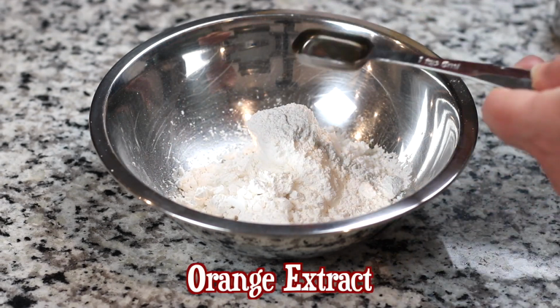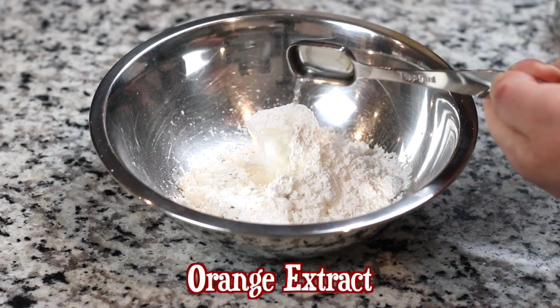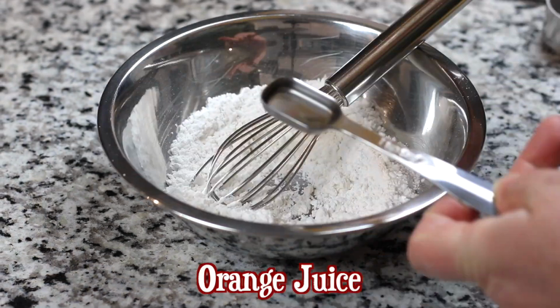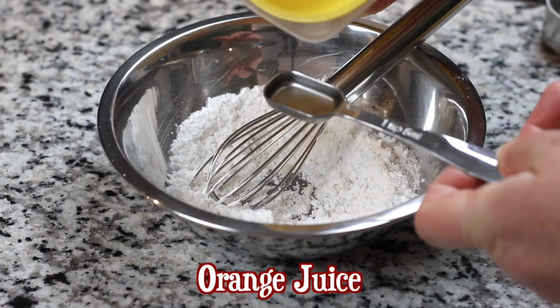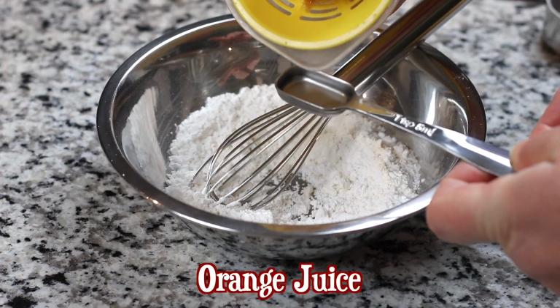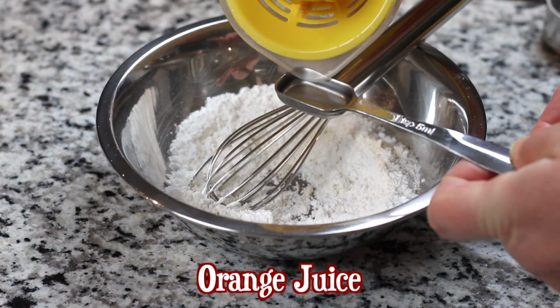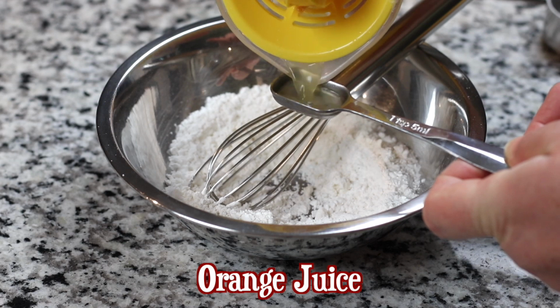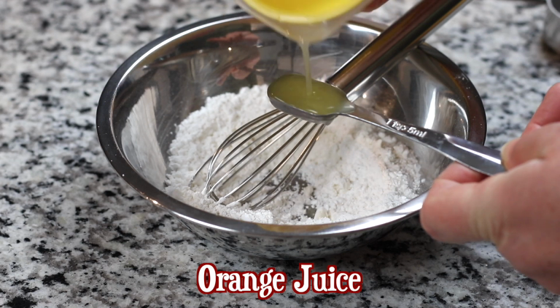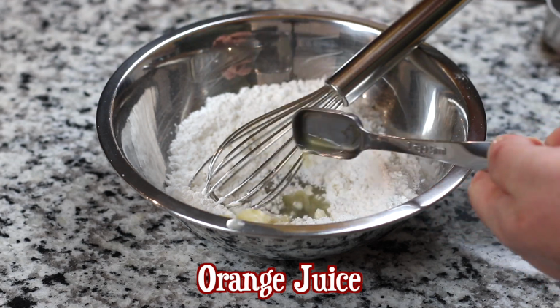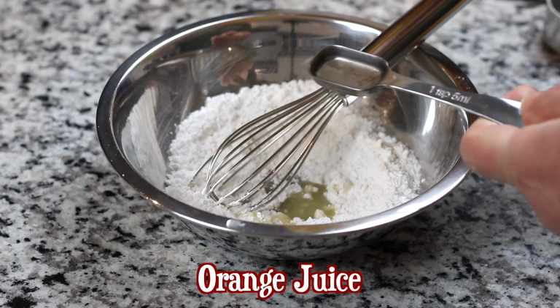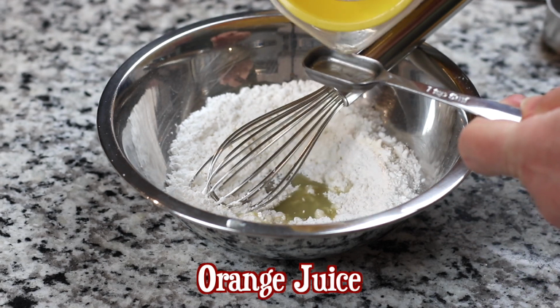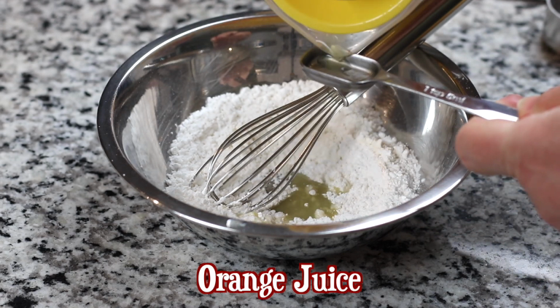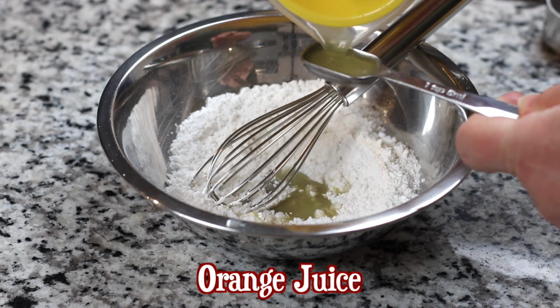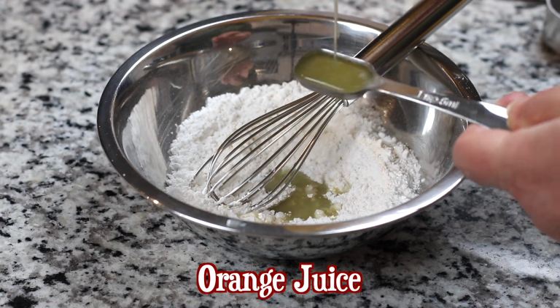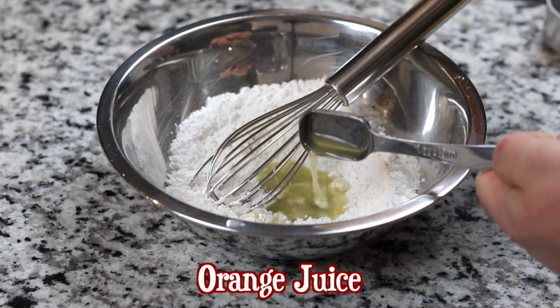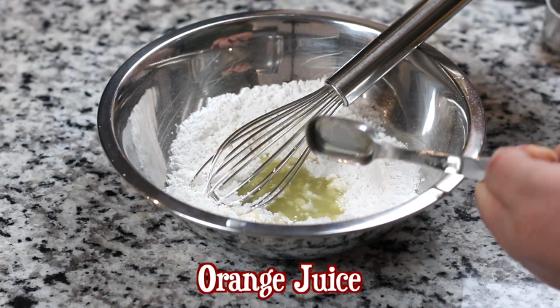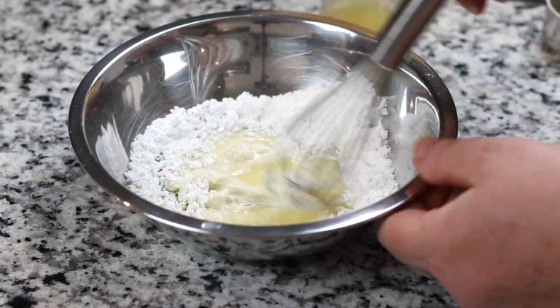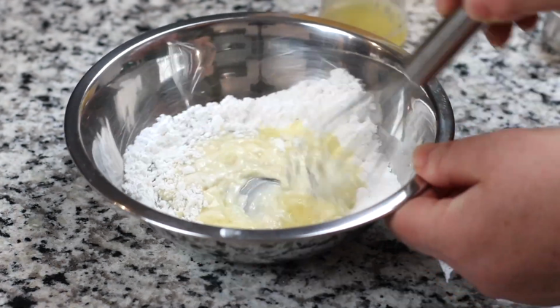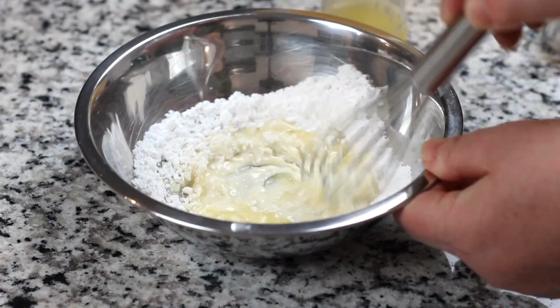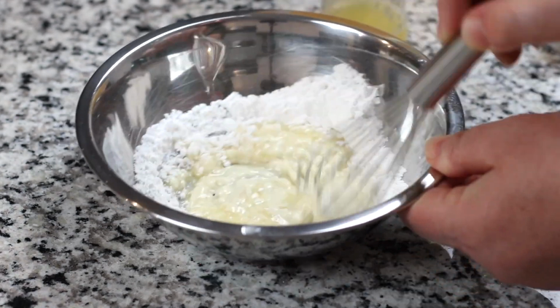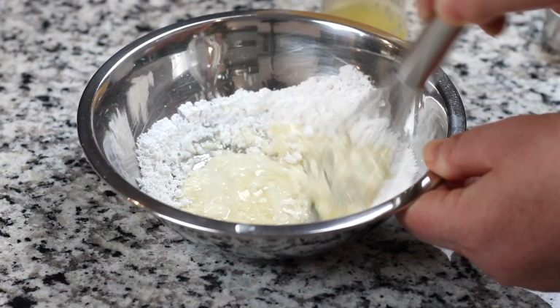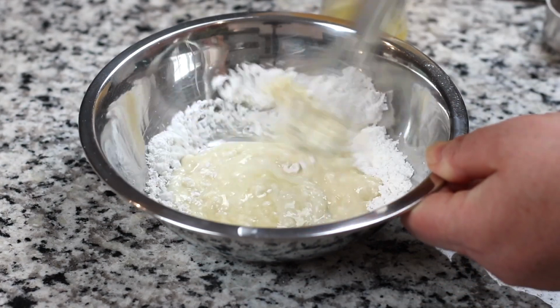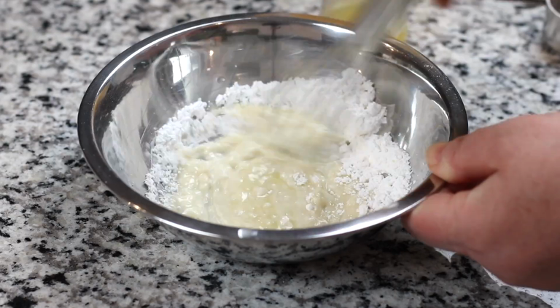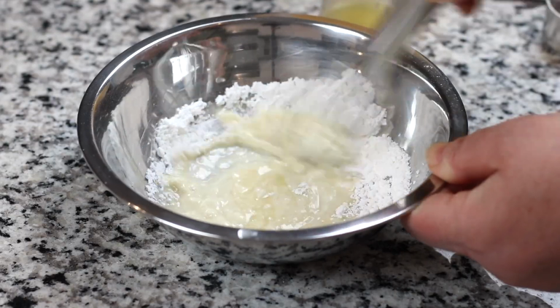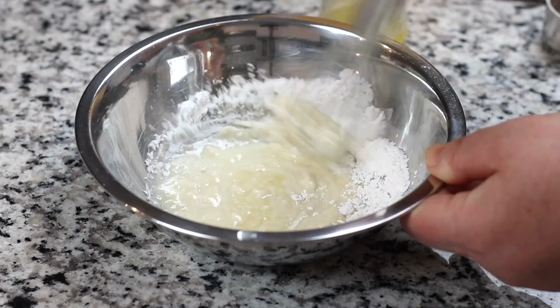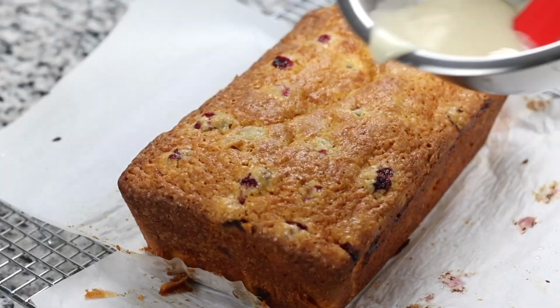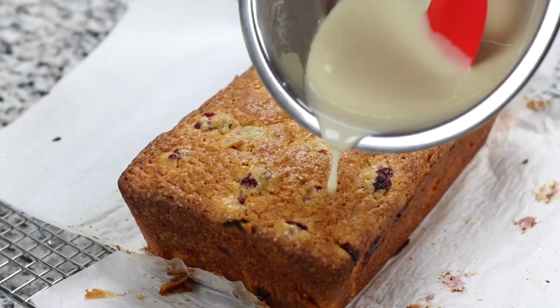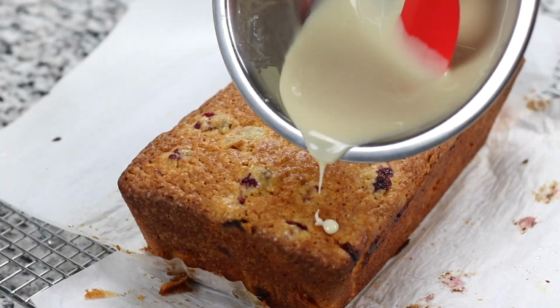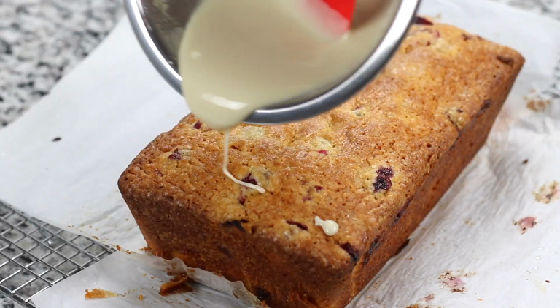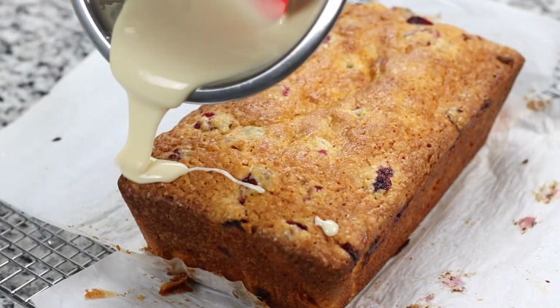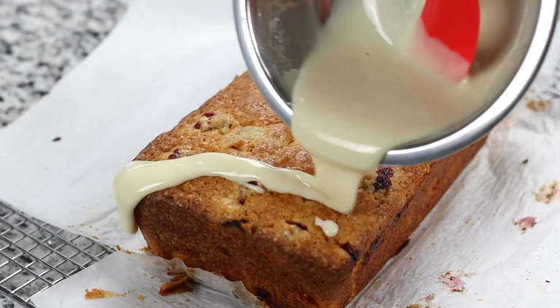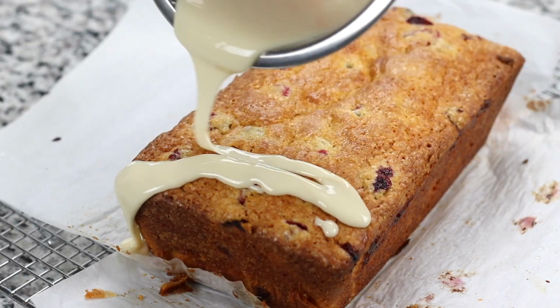One of the best ways to get a professional-looking thicker icing topping is to divide the icing ingredients in half, ice with the first half, and let the bread dry before repeating with the second half.